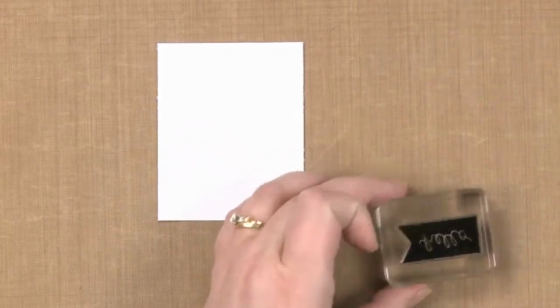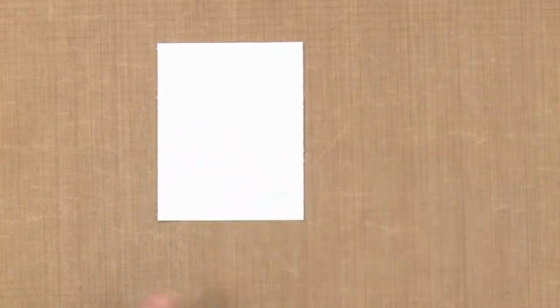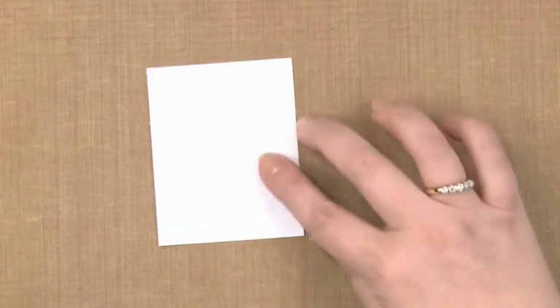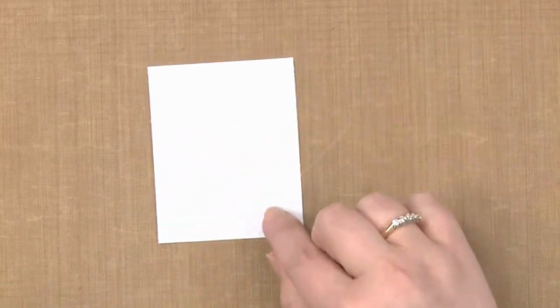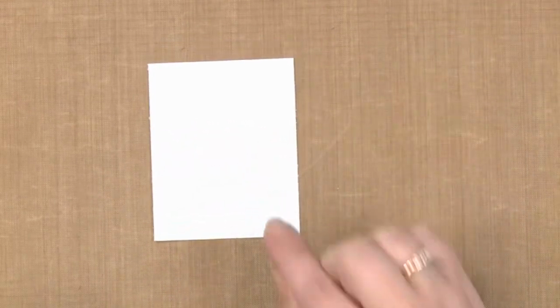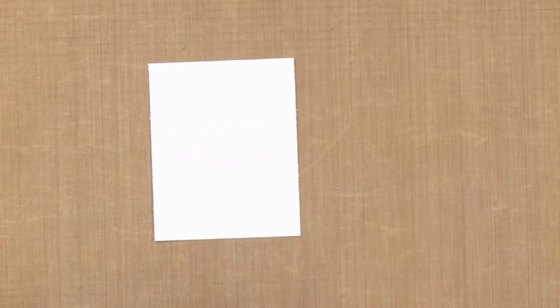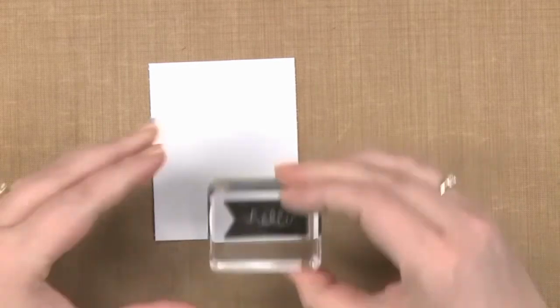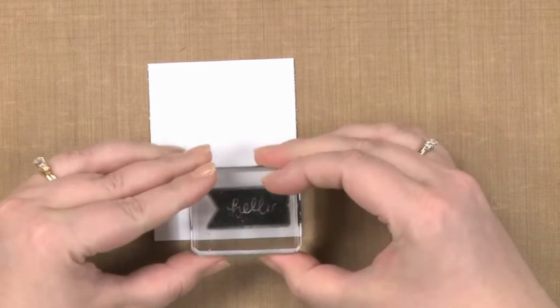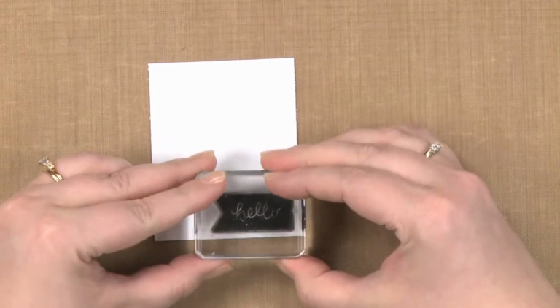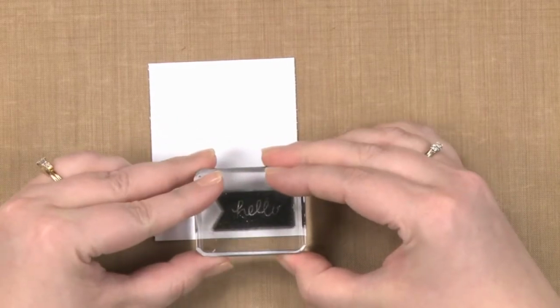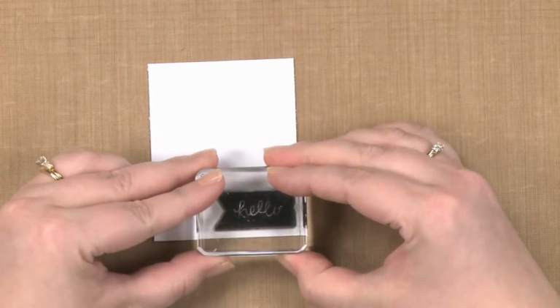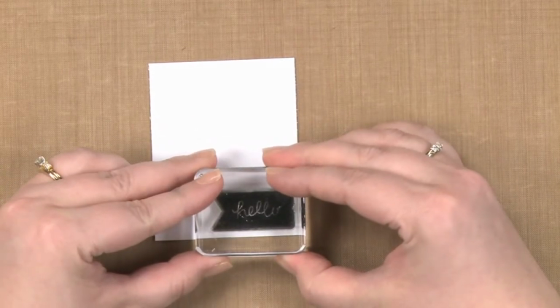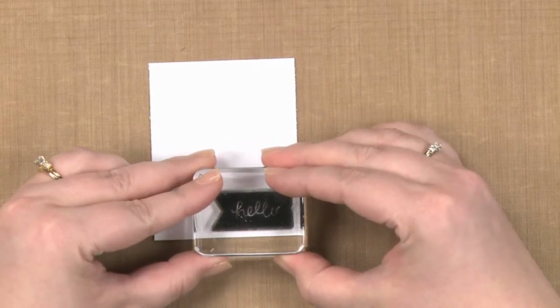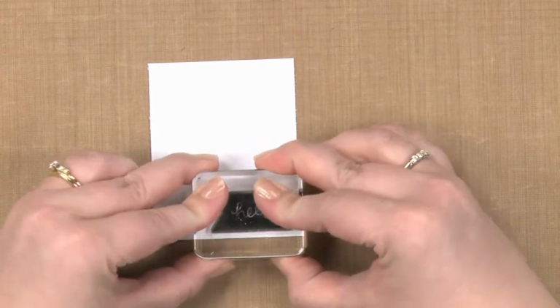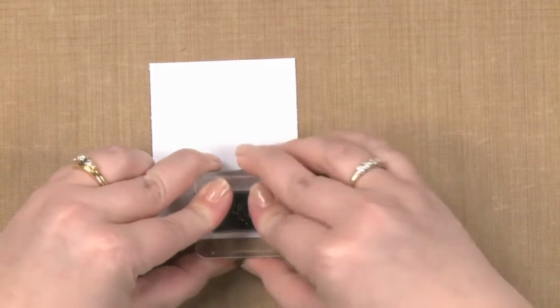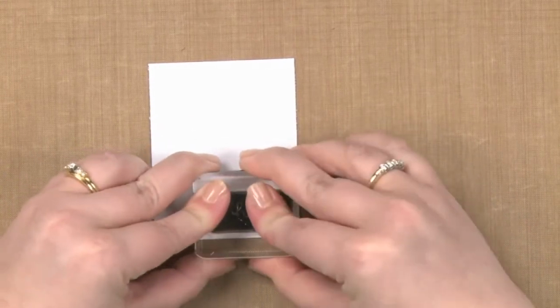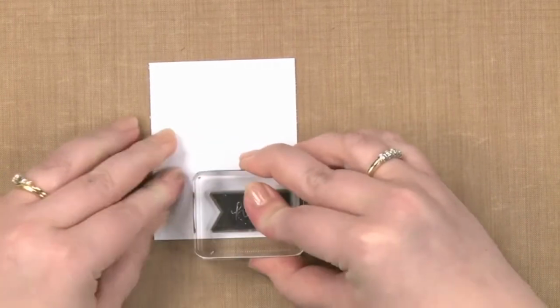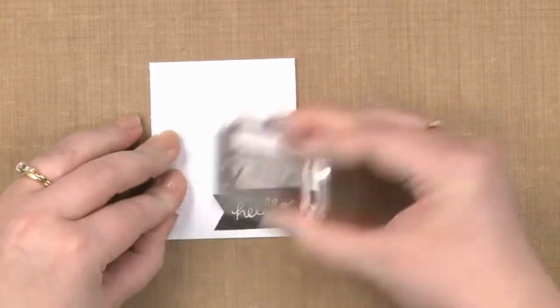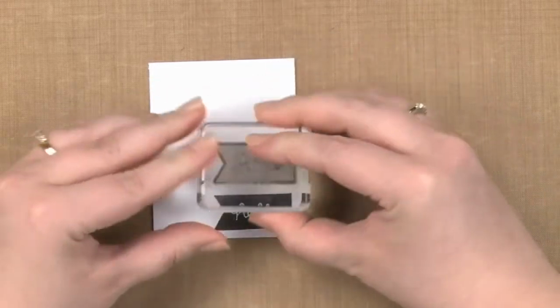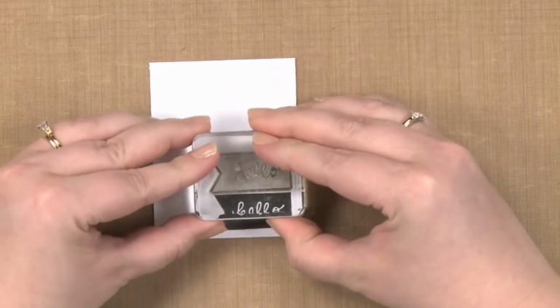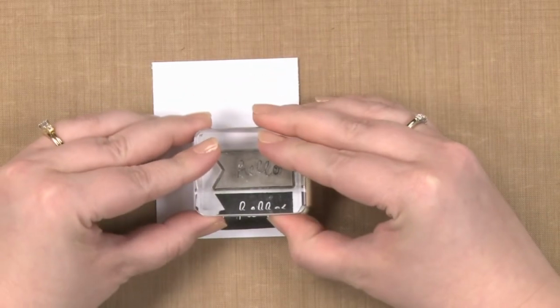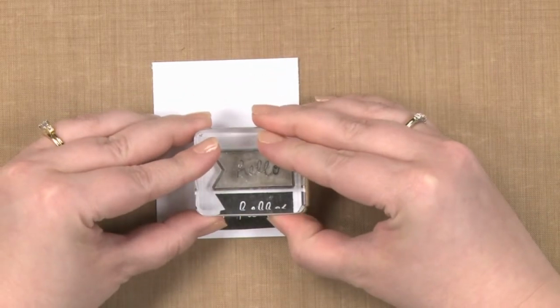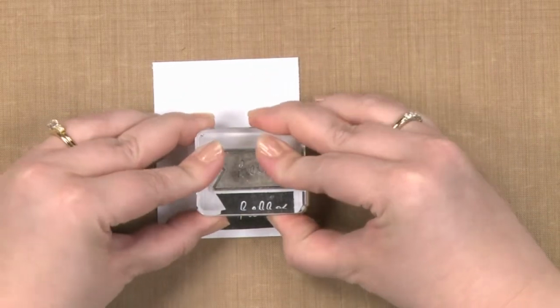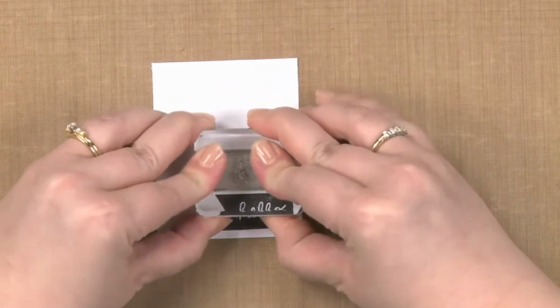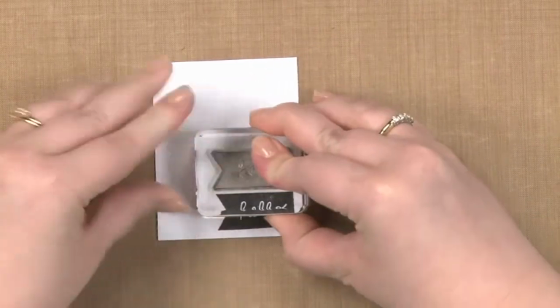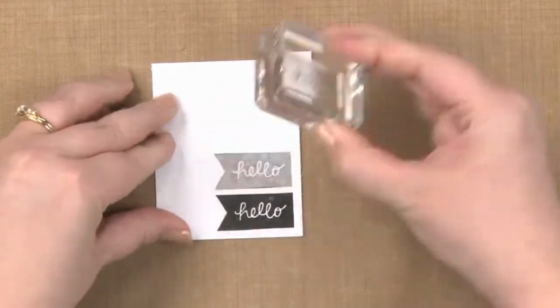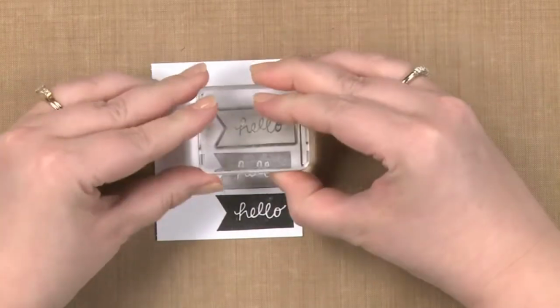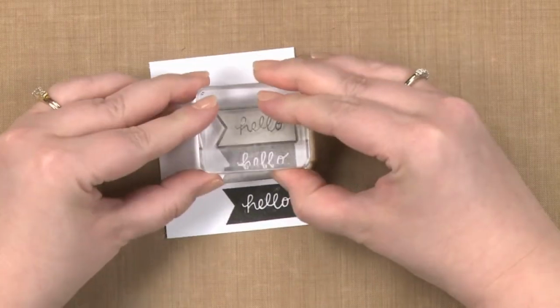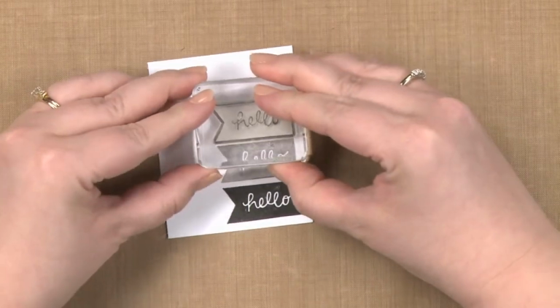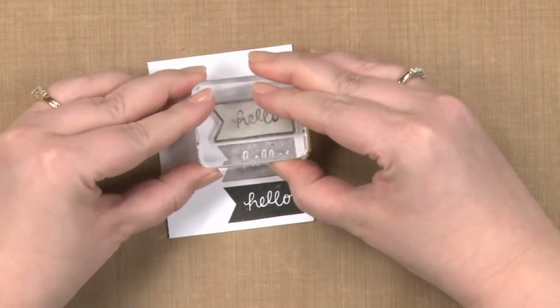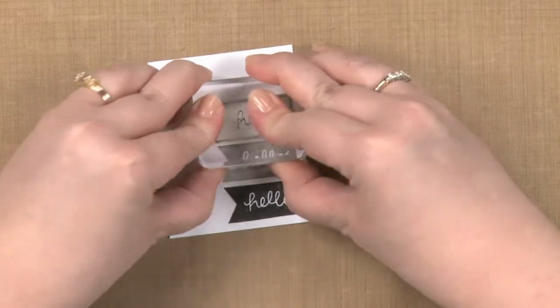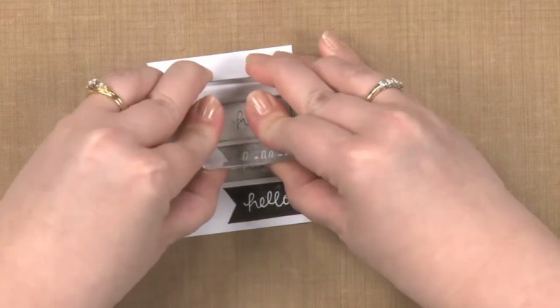And I'm going to start down at the bottom. I'm going to do my first stamp and then I'm going to continue stamping without re-inking. So I'm going to do the second one and the third one.